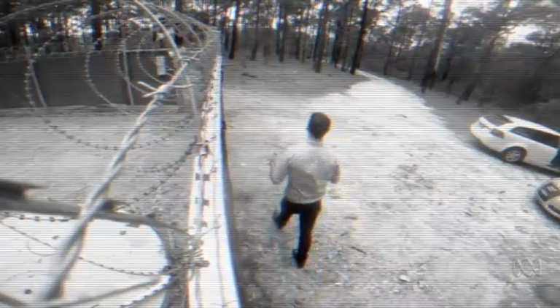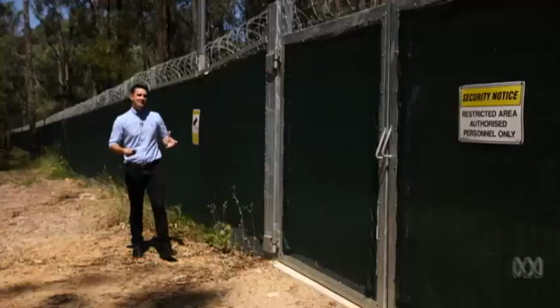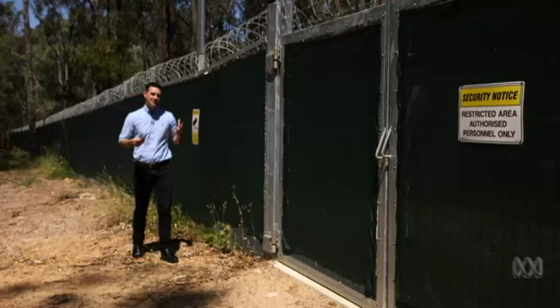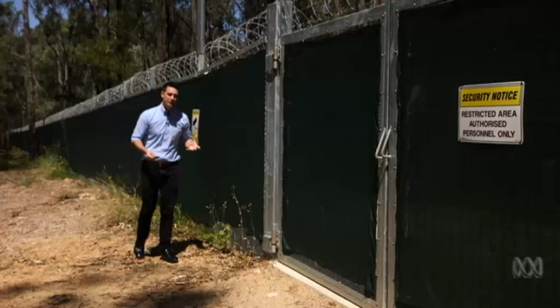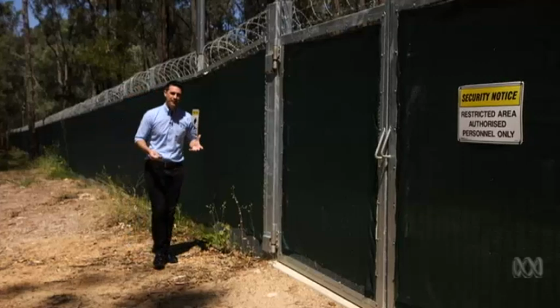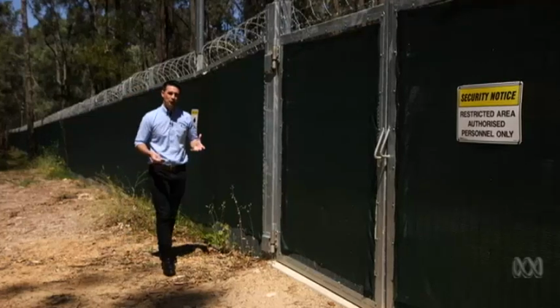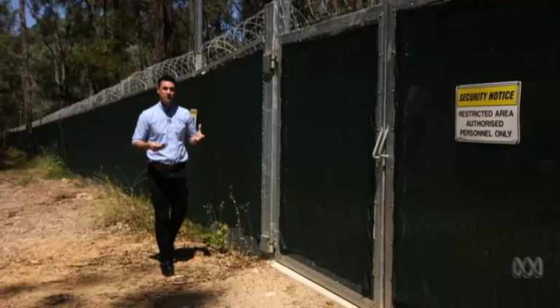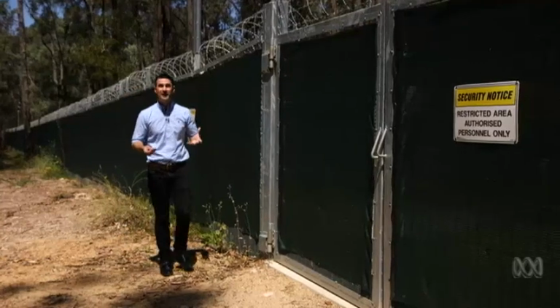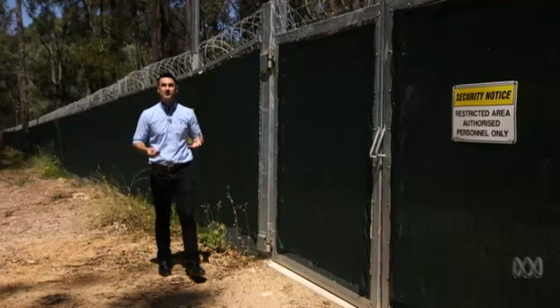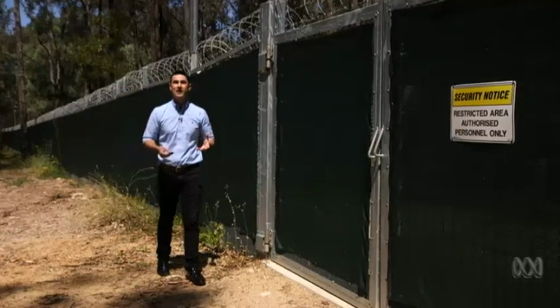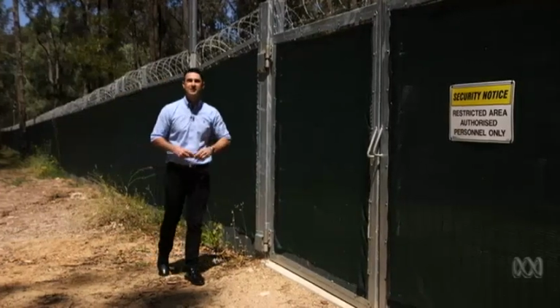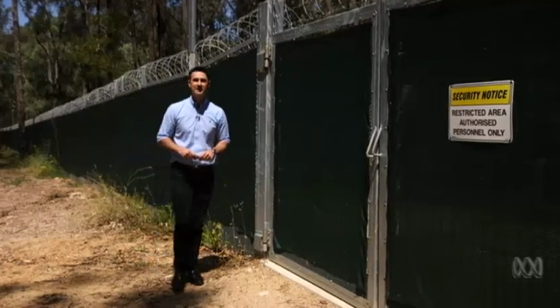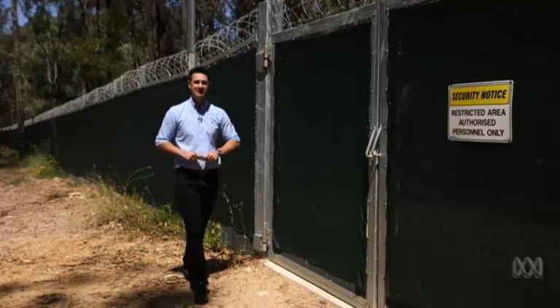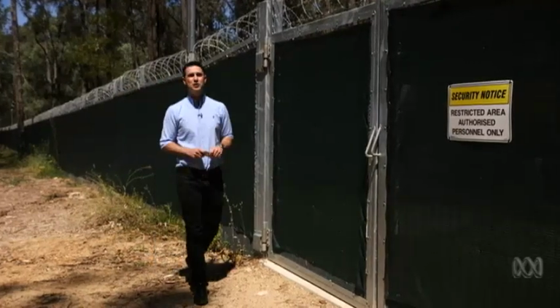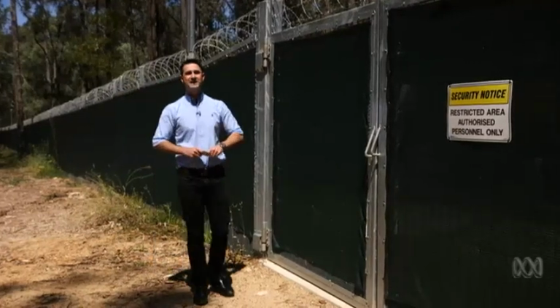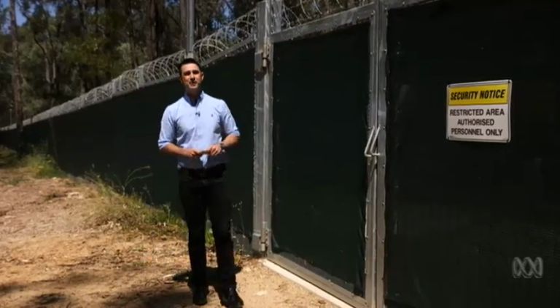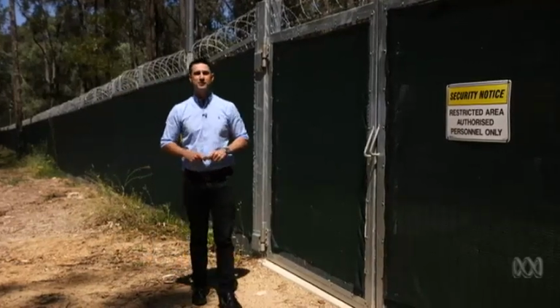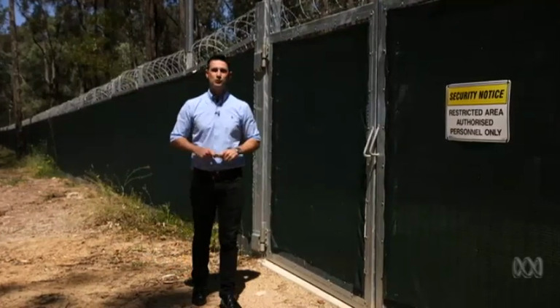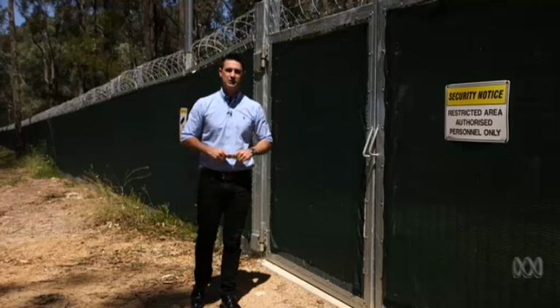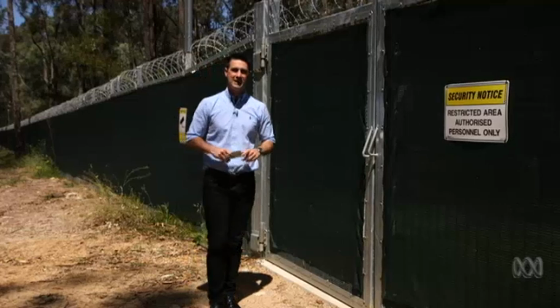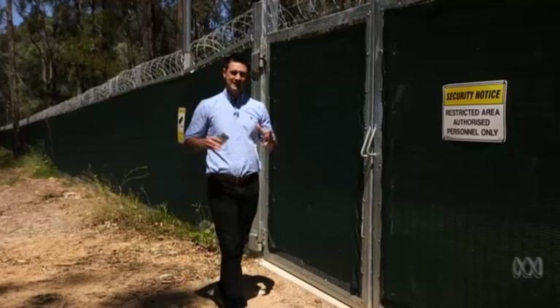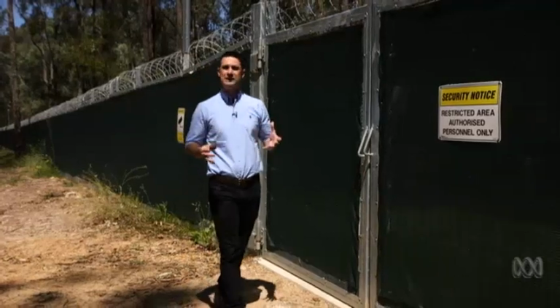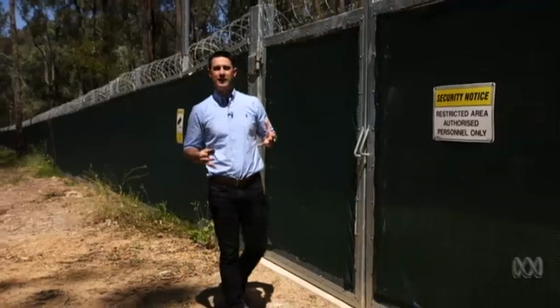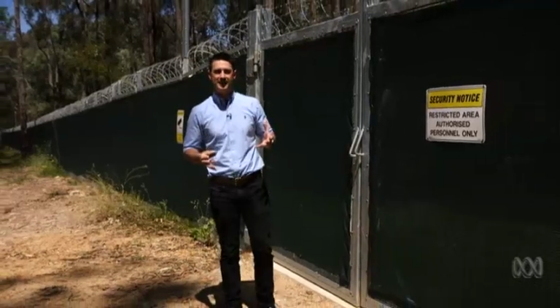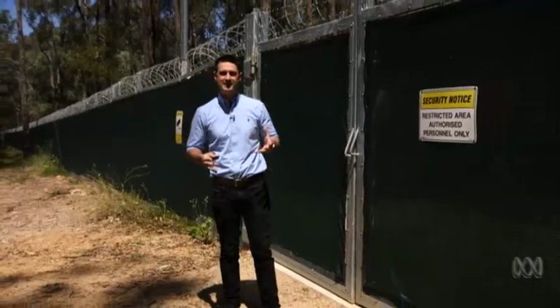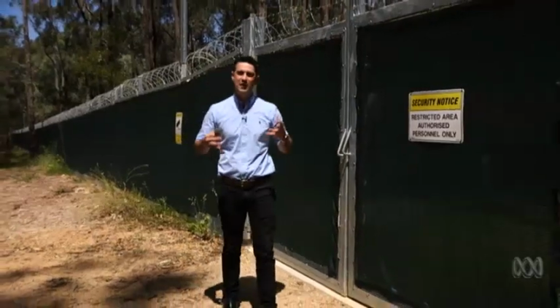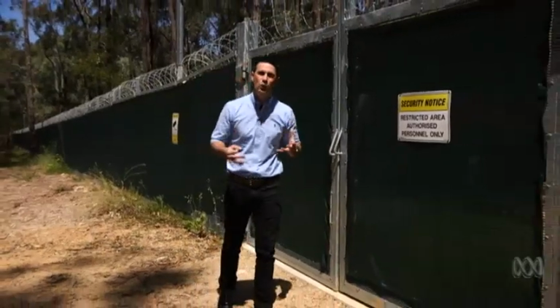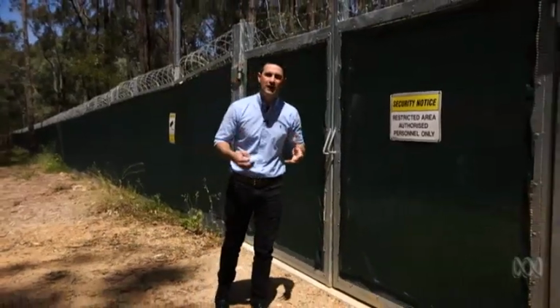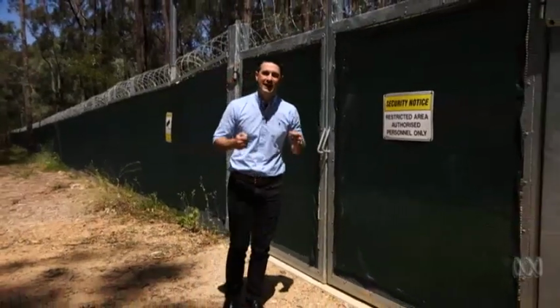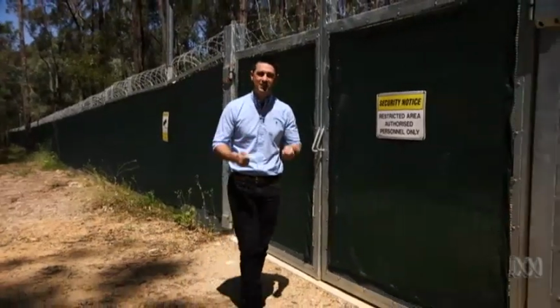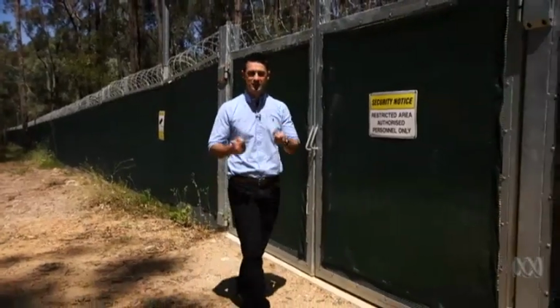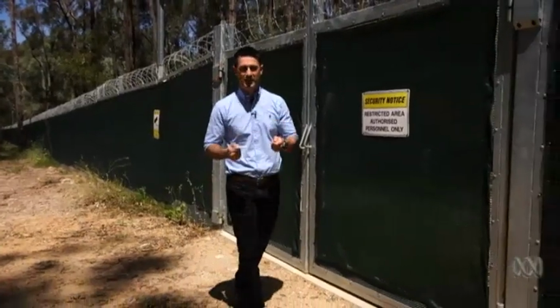This is the body farm, or to be more accurate, the Australian Facility for Taphonomic Experimental Research. It's really rare, in fact.